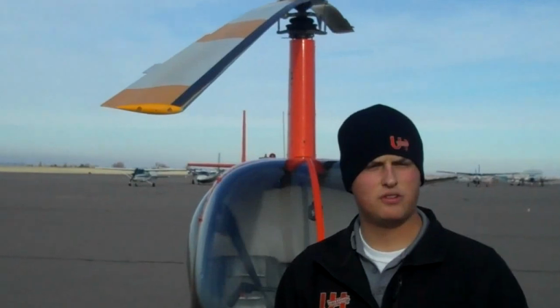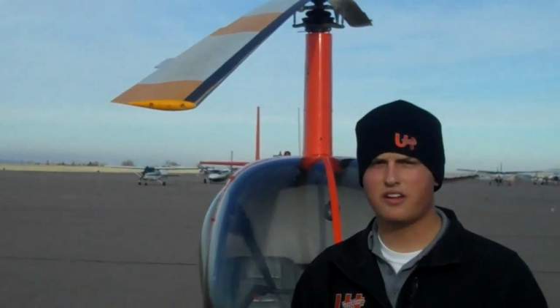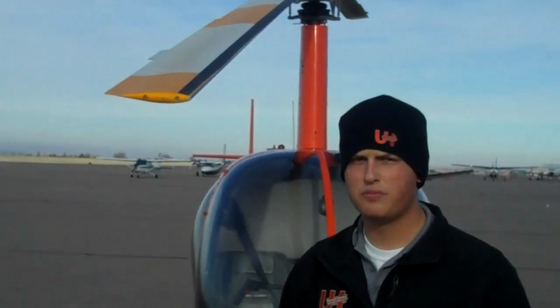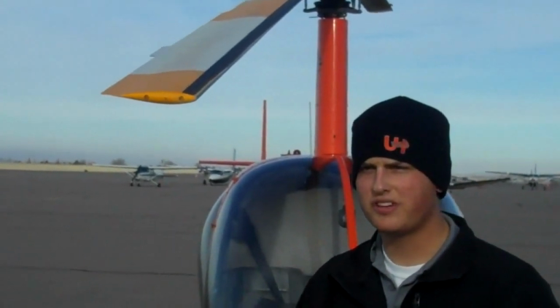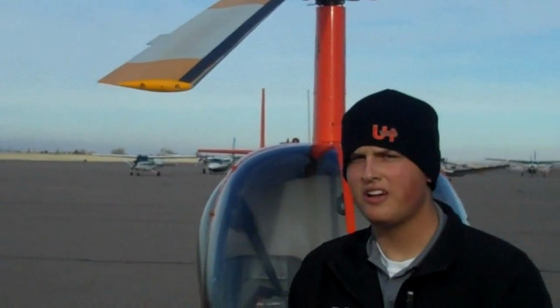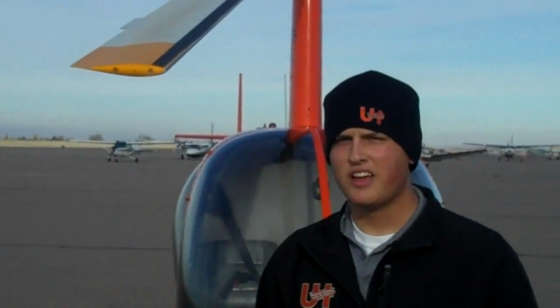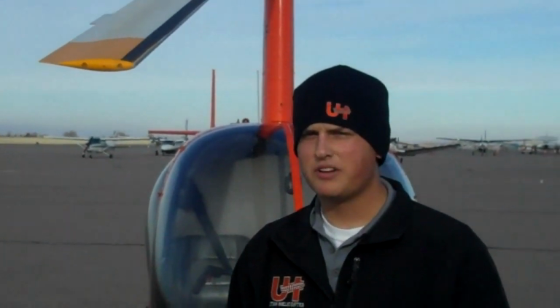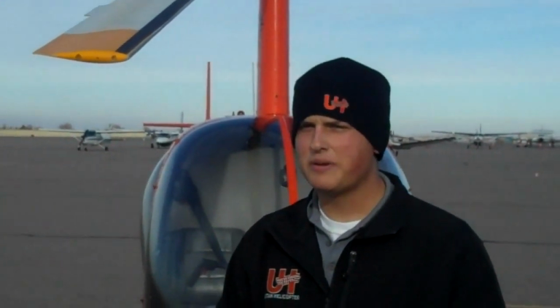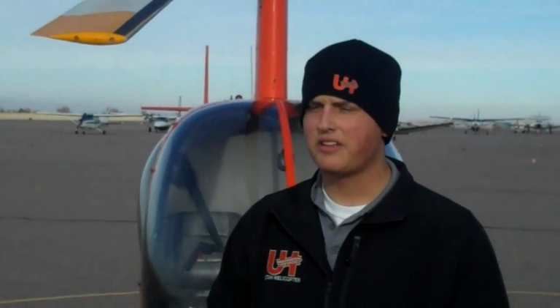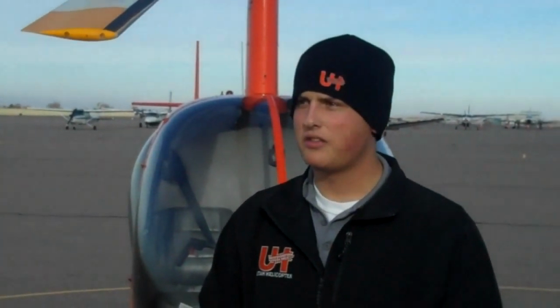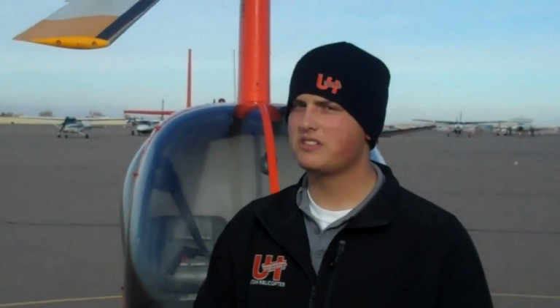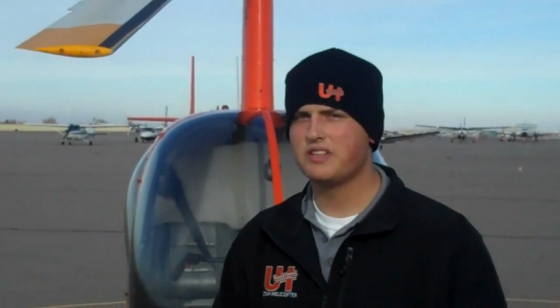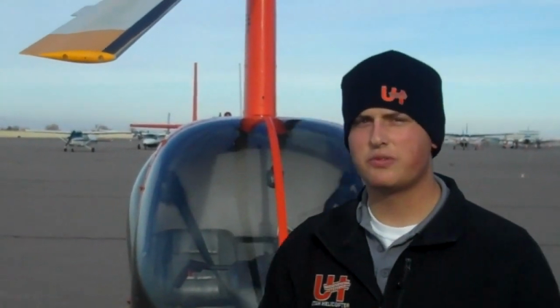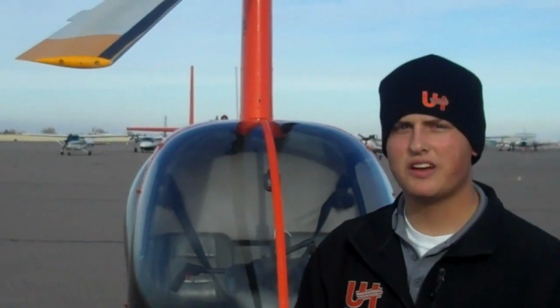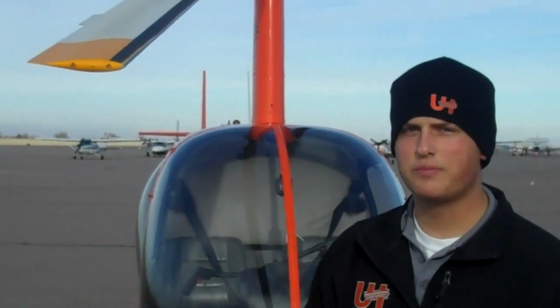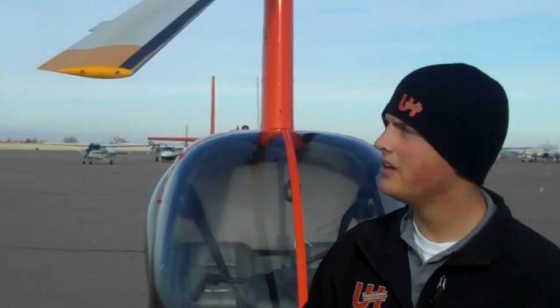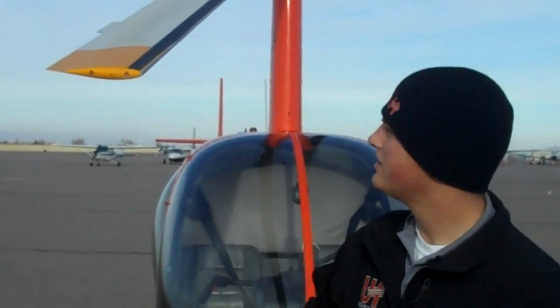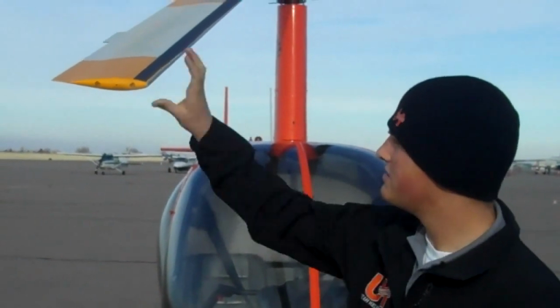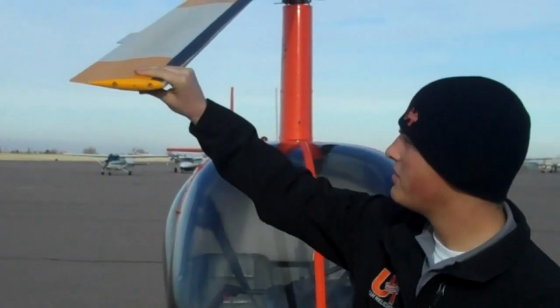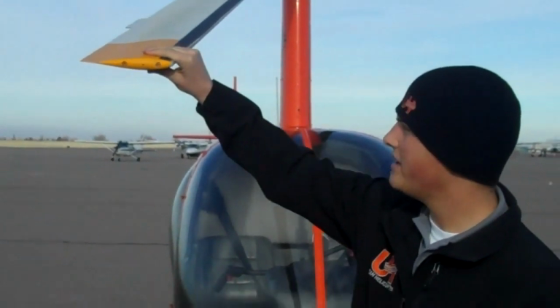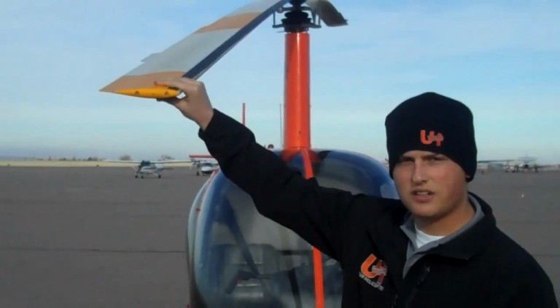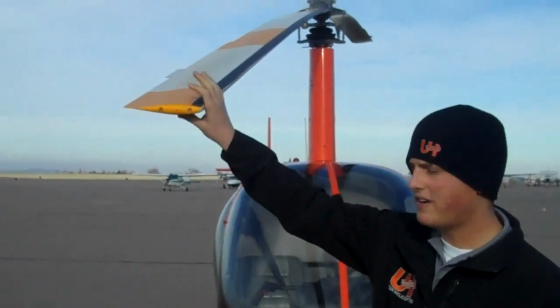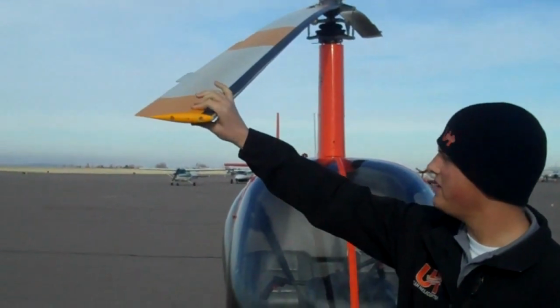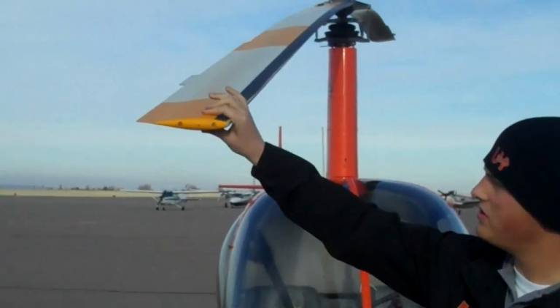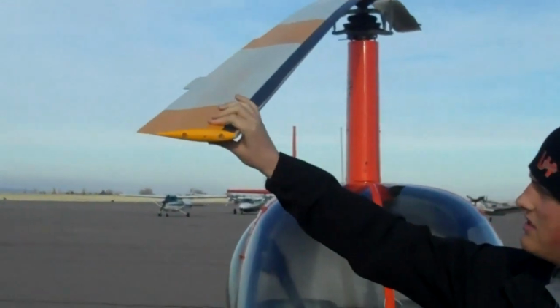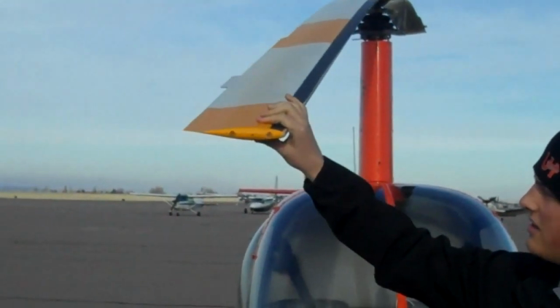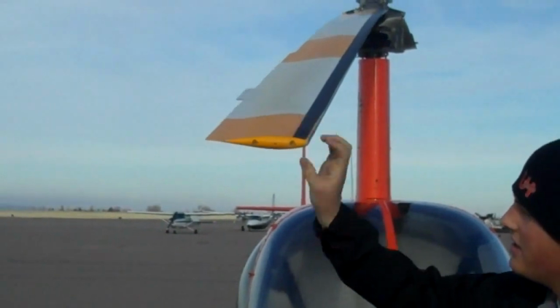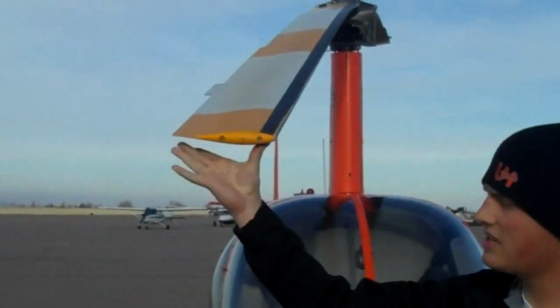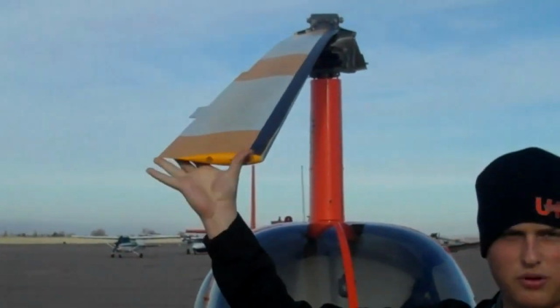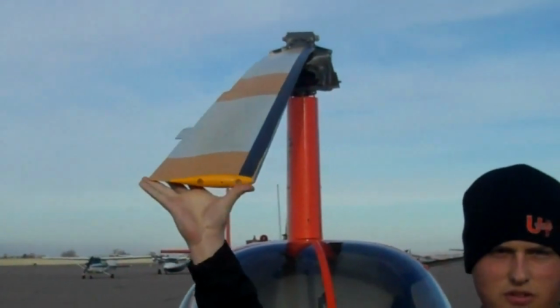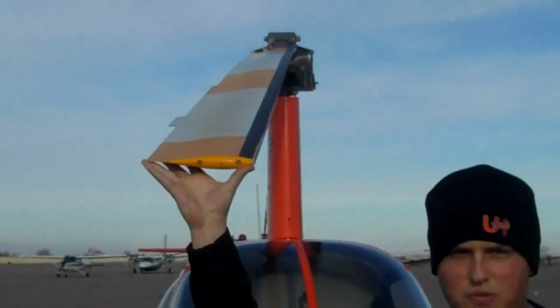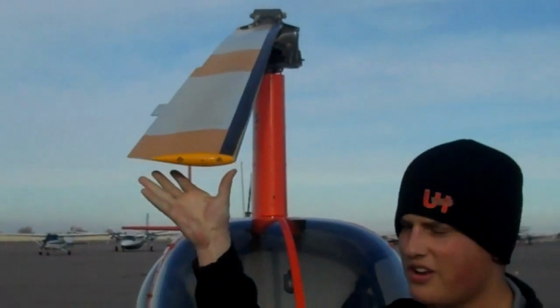With Utah Helicopter in Pocatello, I'm going to tell you about the rotor system in the R-22 helicopter. This is the main rotor blade, 25 feet 2 inches long, 7.2 inches wide.